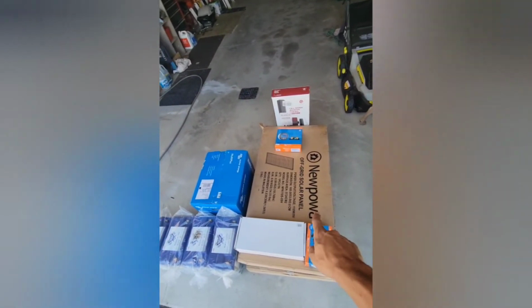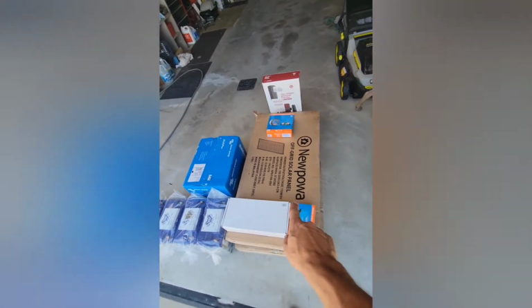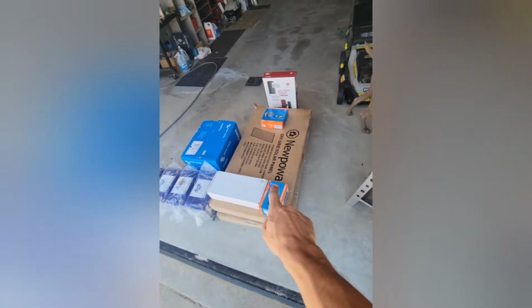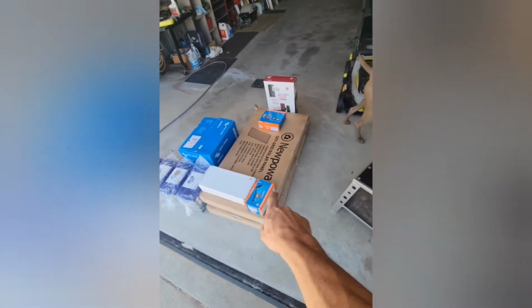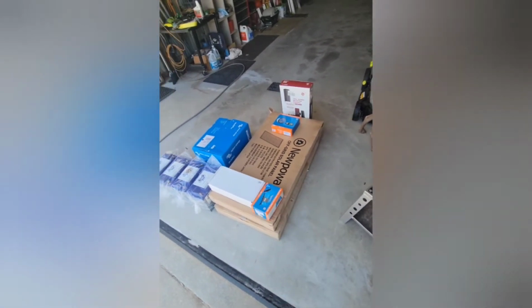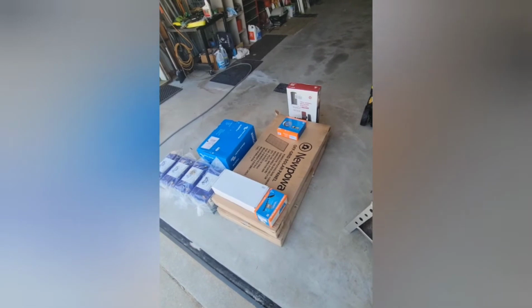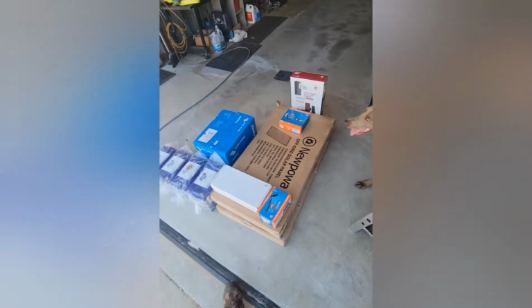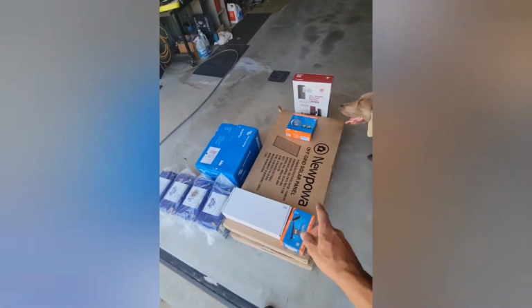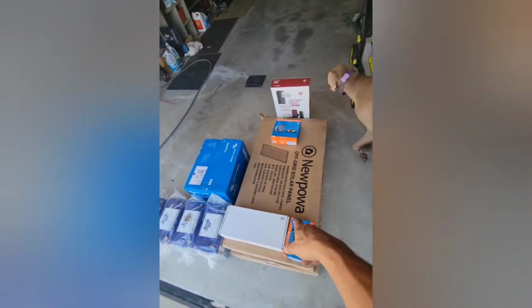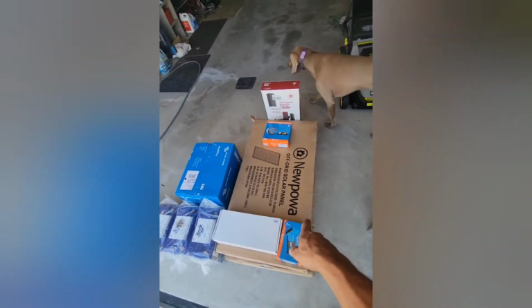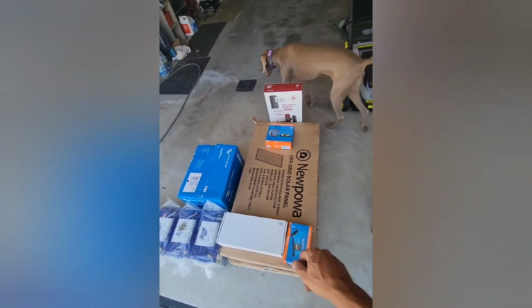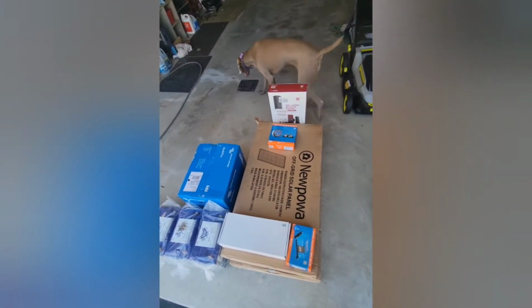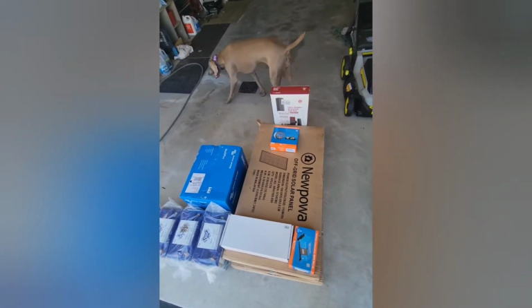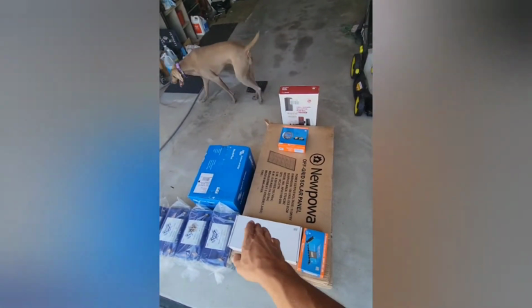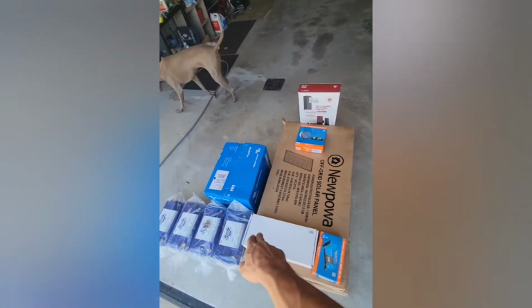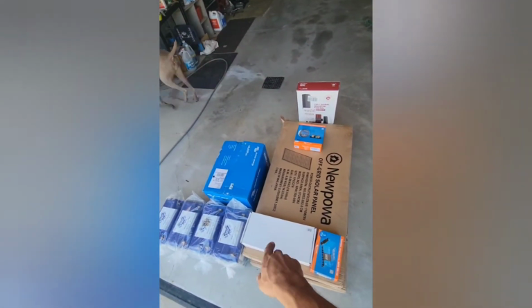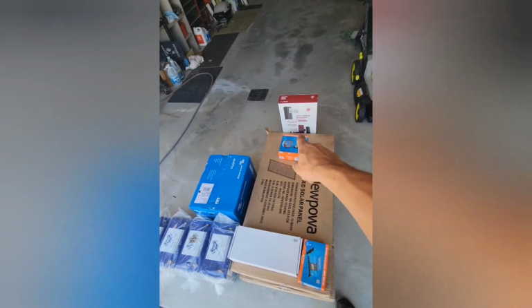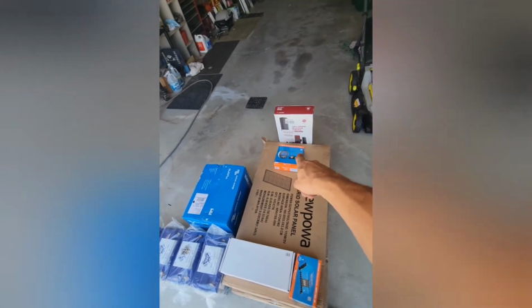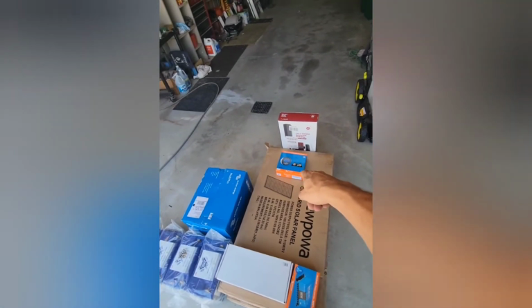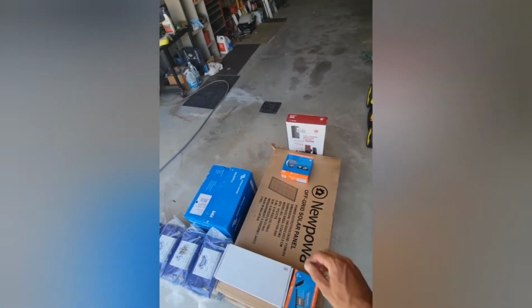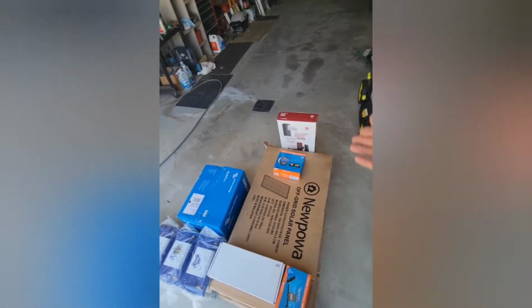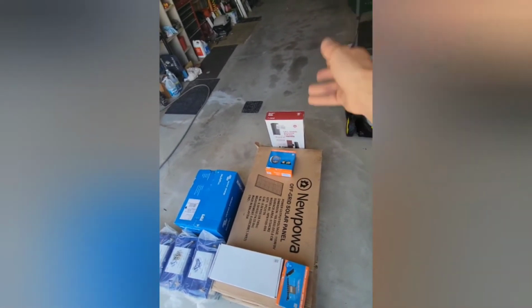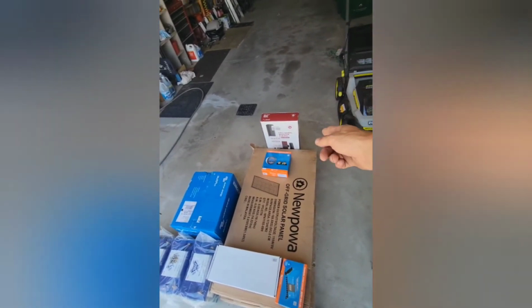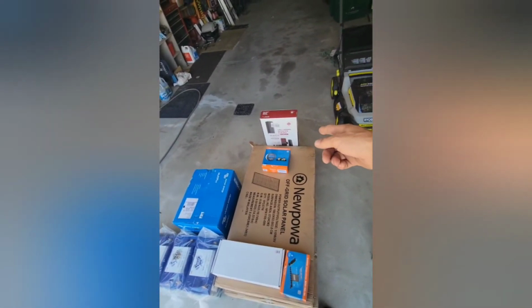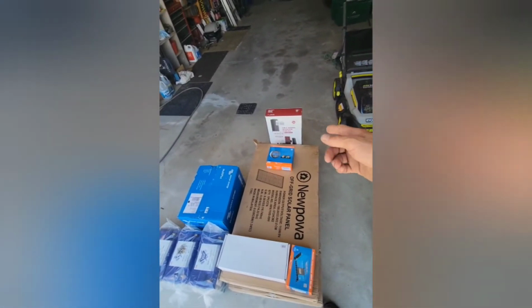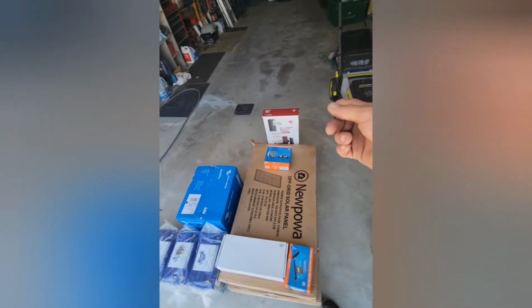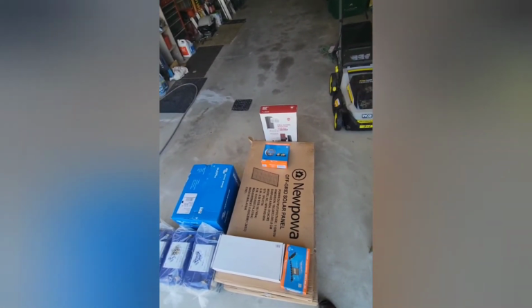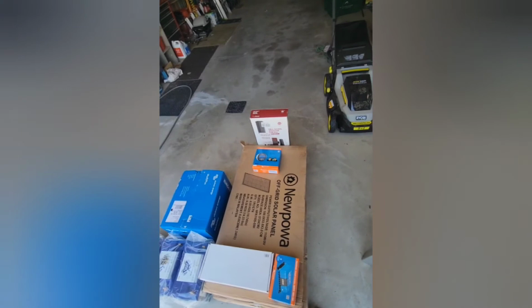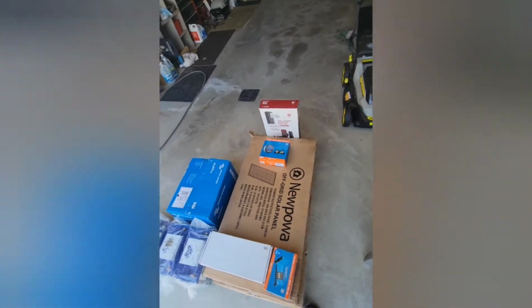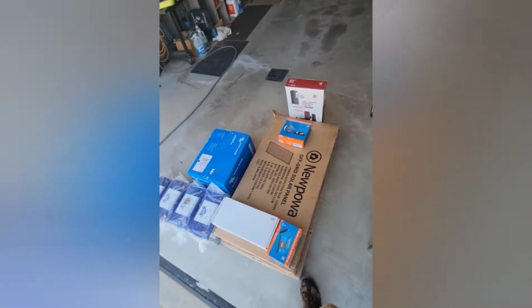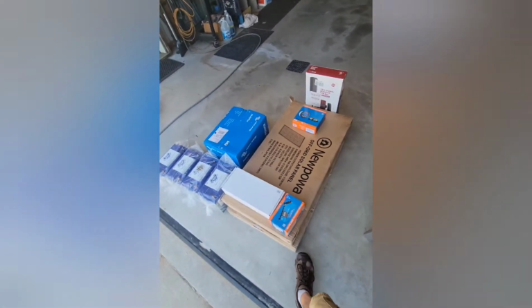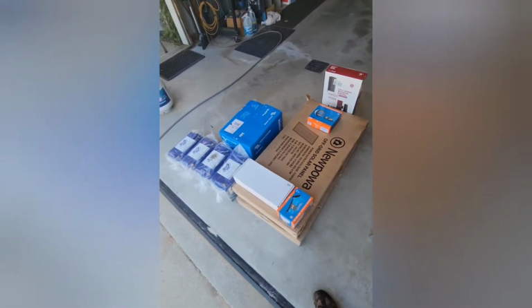We have four 110 watt New Power panels, a 50 amp solar controller, a Lynx distributor, a BMV-712, and they also bought a cell booster, so I'm gonna put that in for them when I've got everything torn apart and I'm running wires.